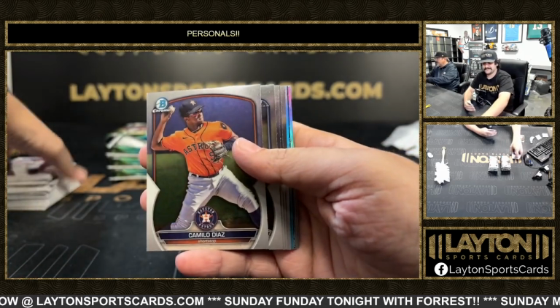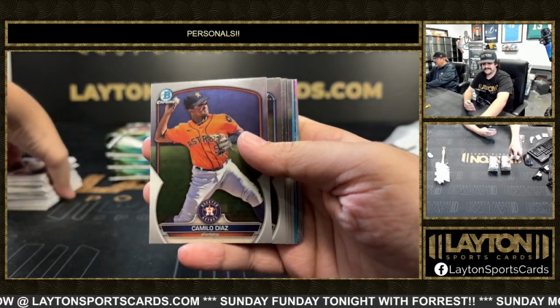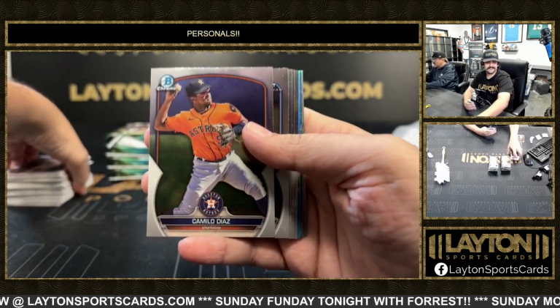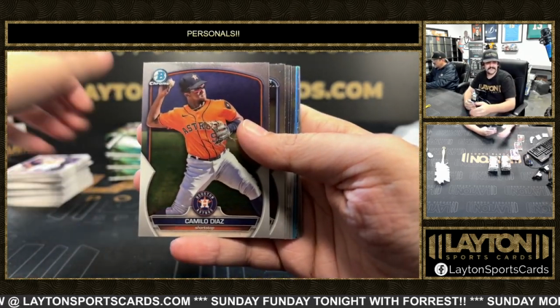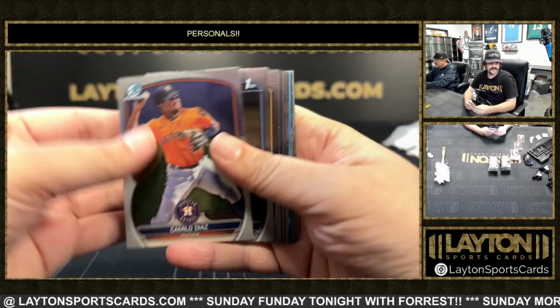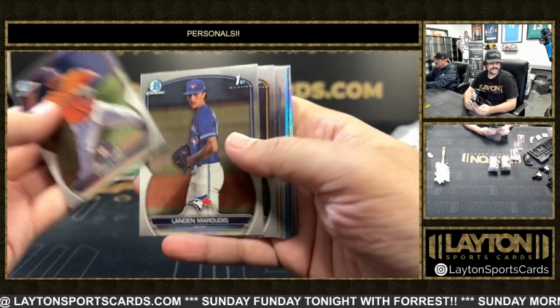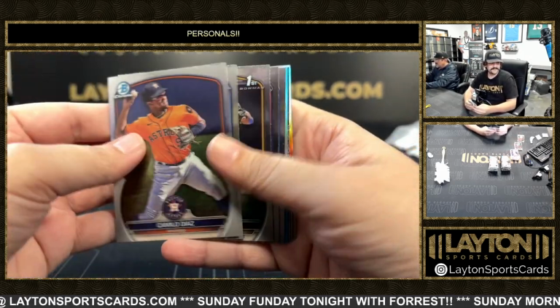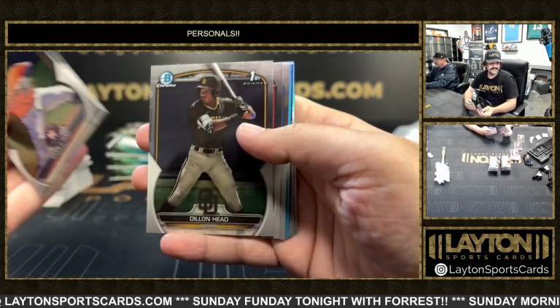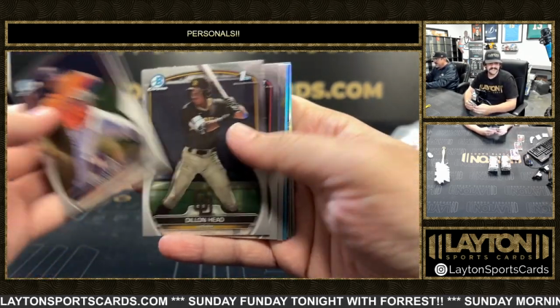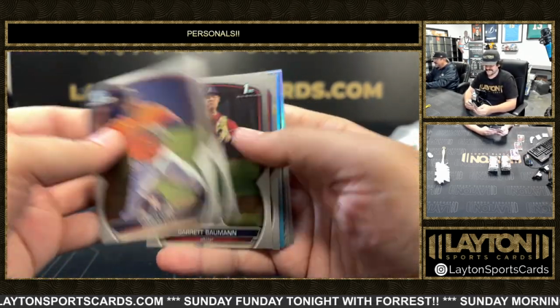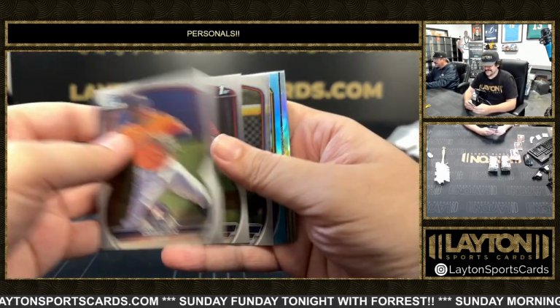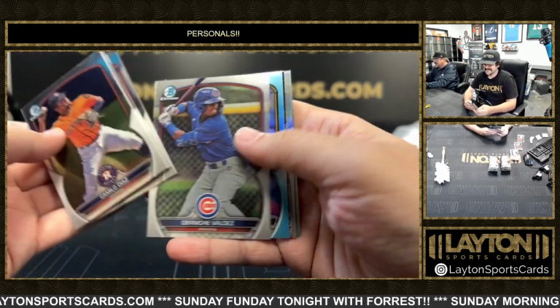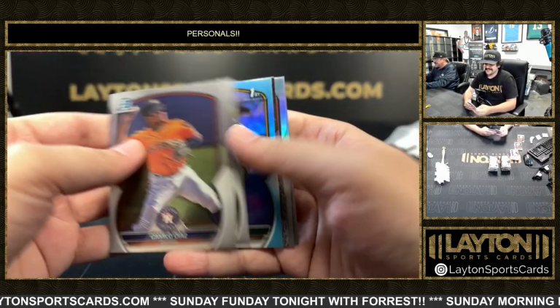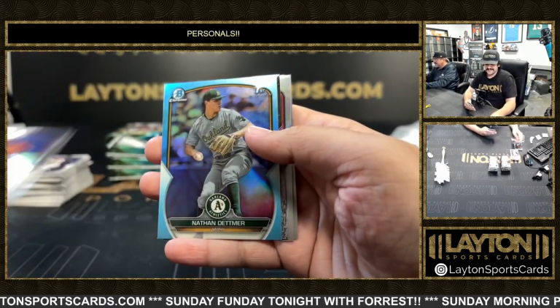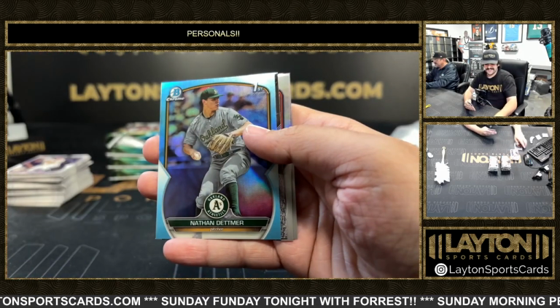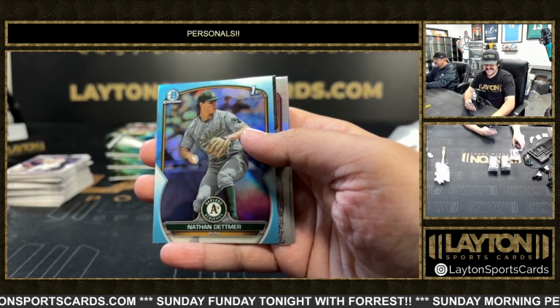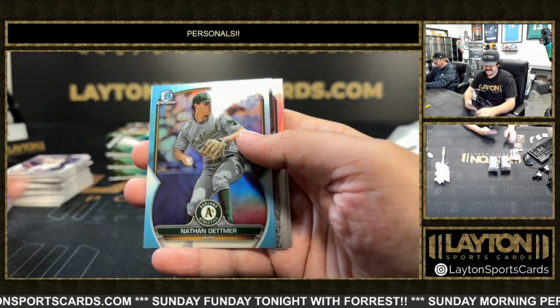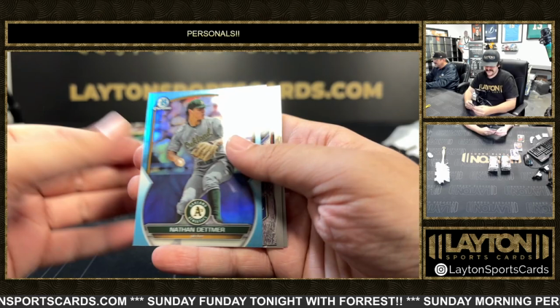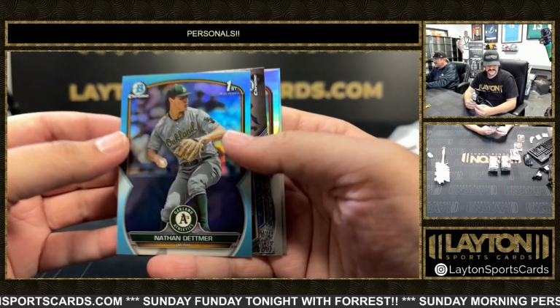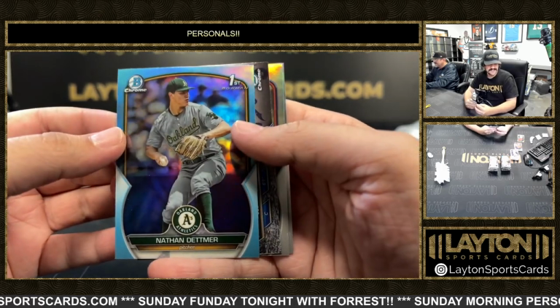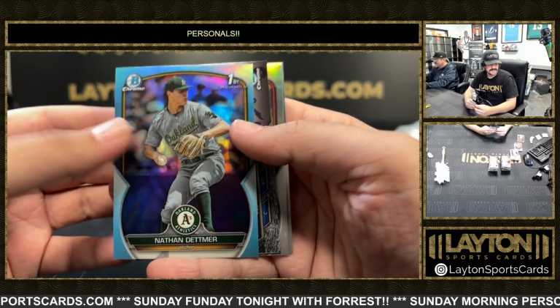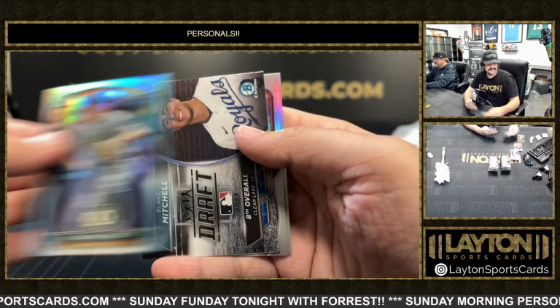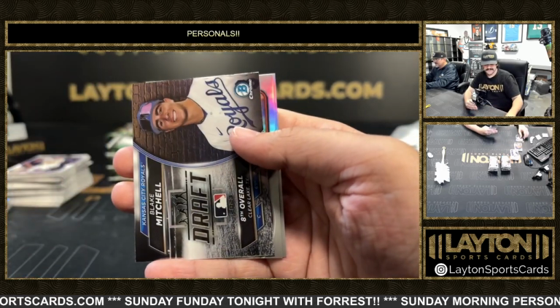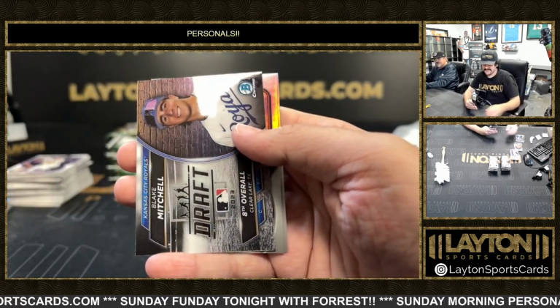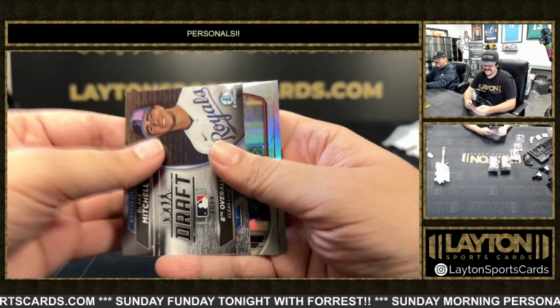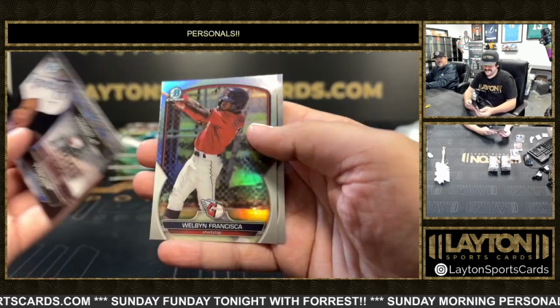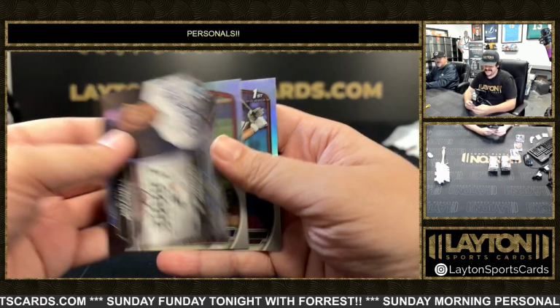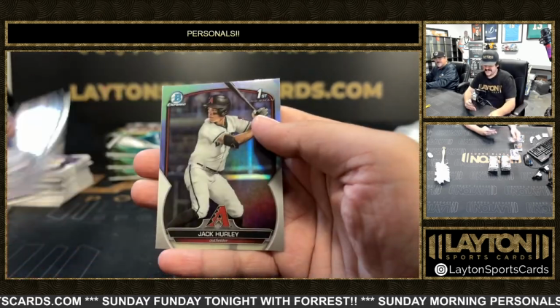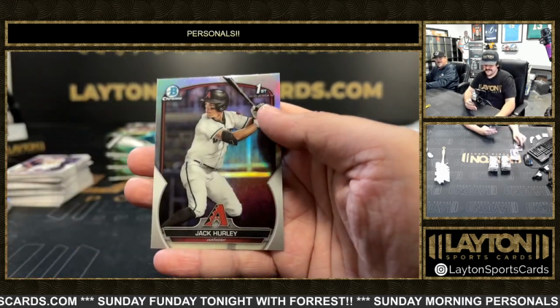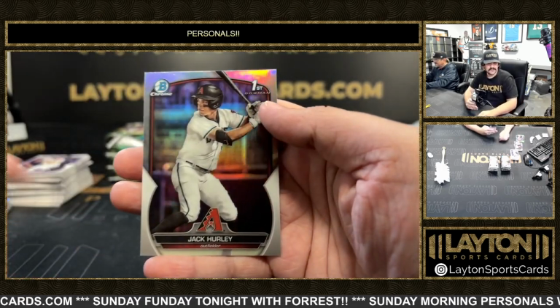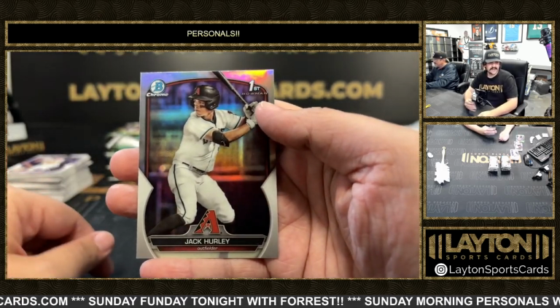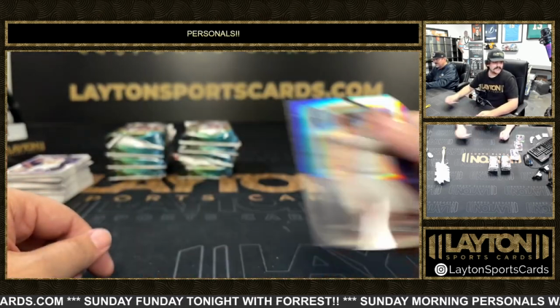There he is — there's a blue first of Nathan Detmer and a first Jack Hurley.